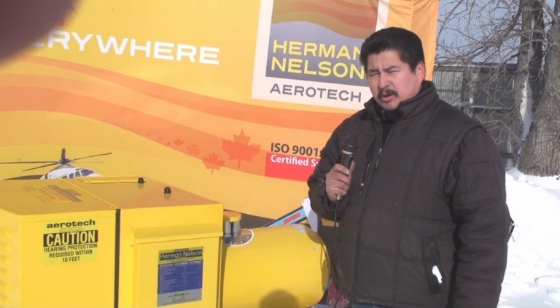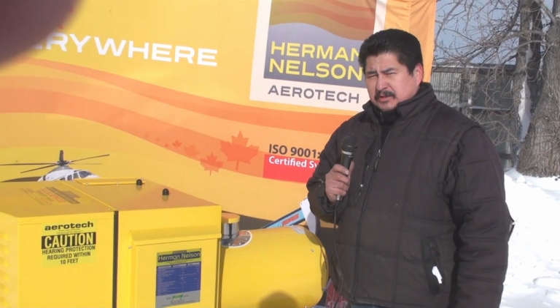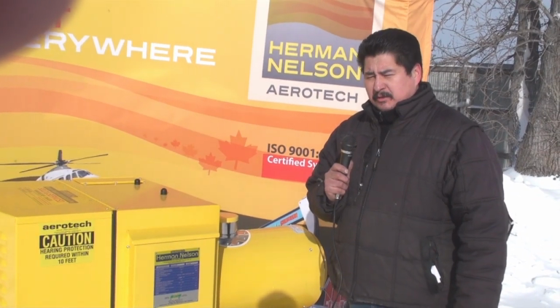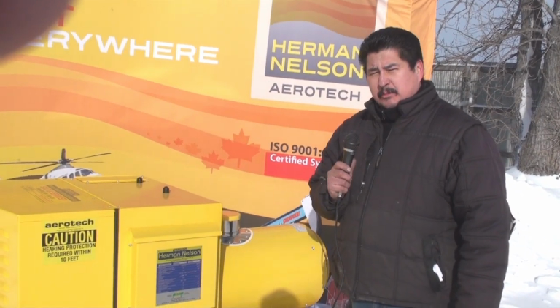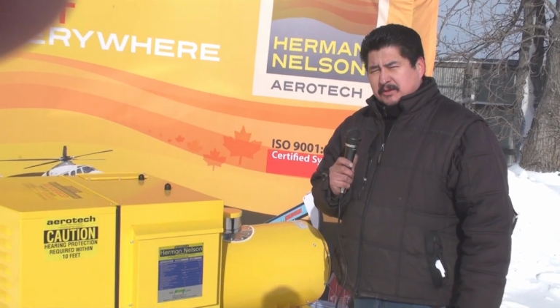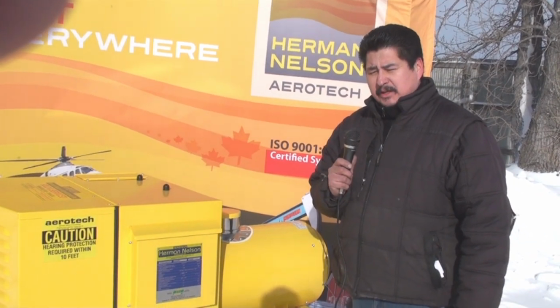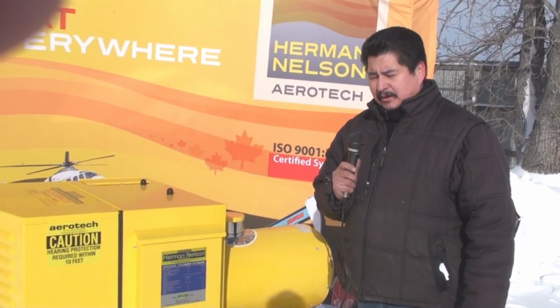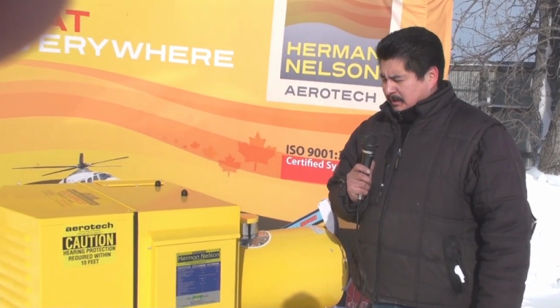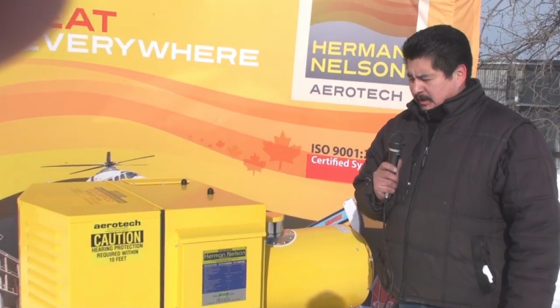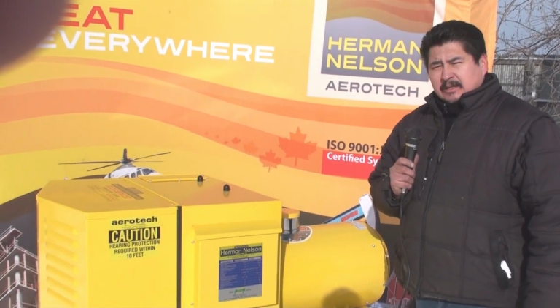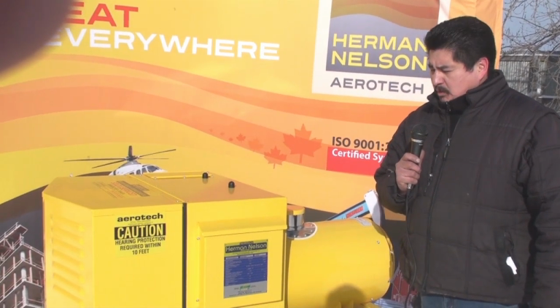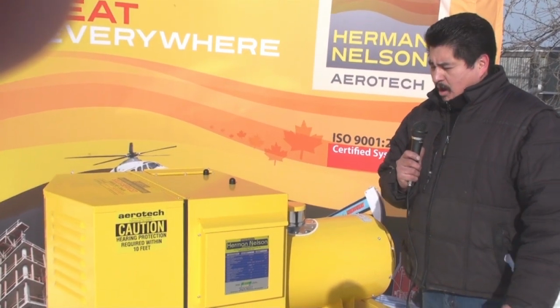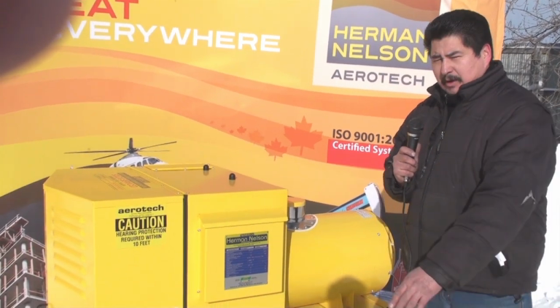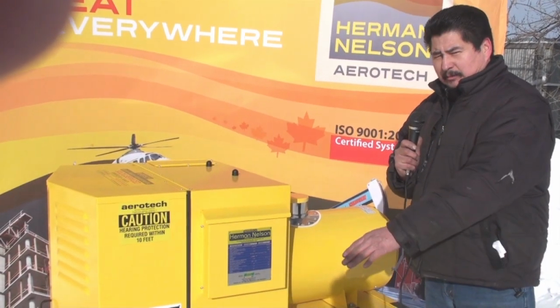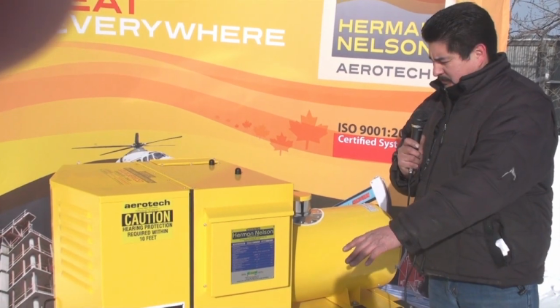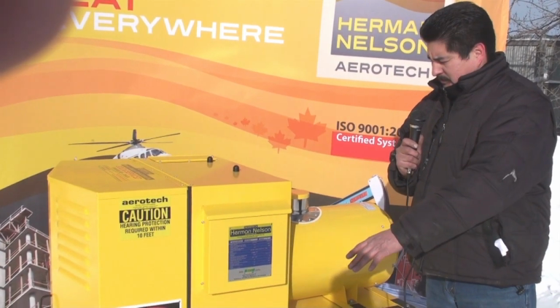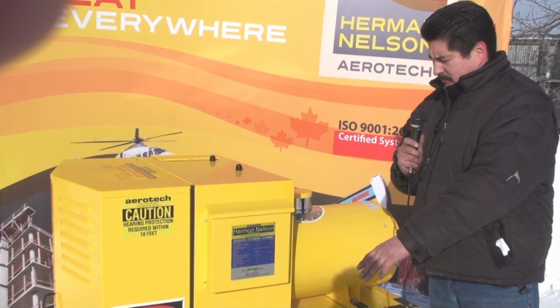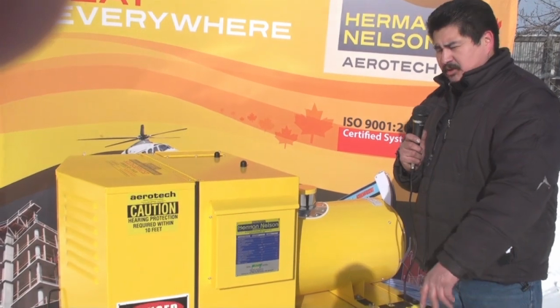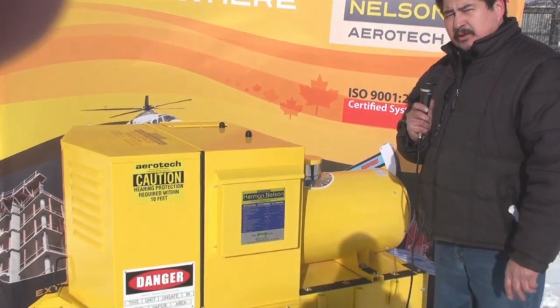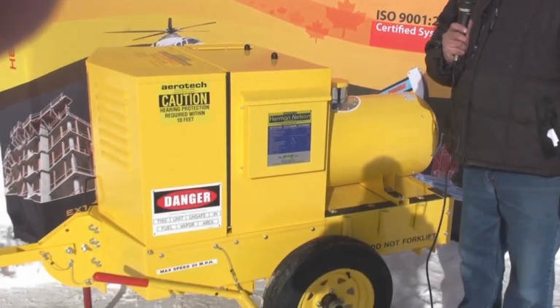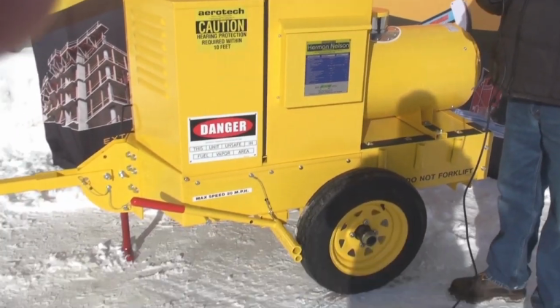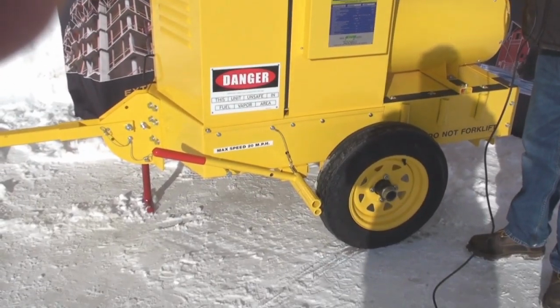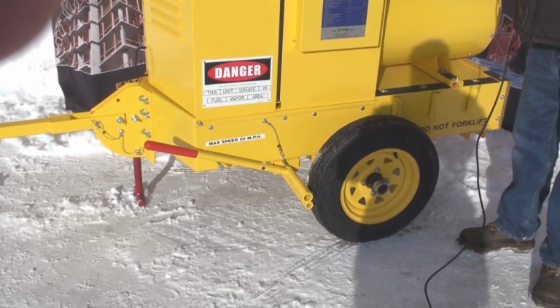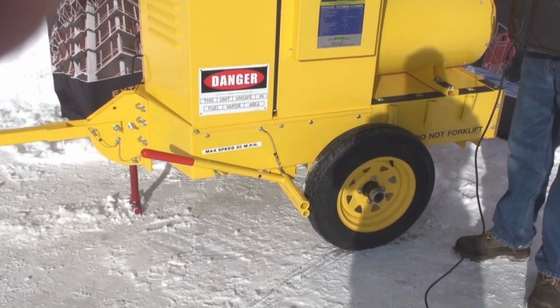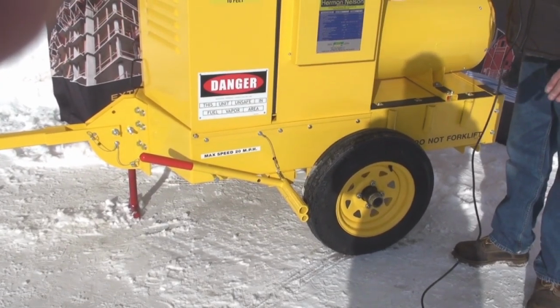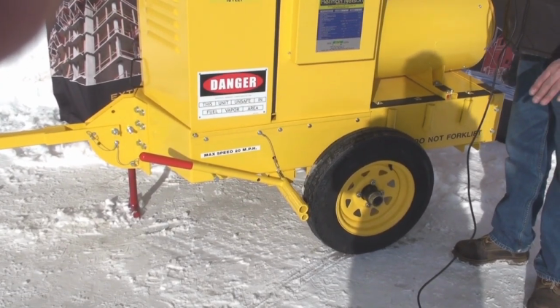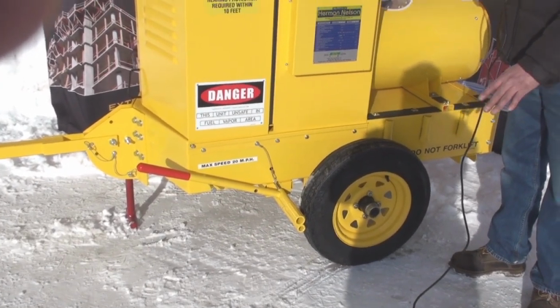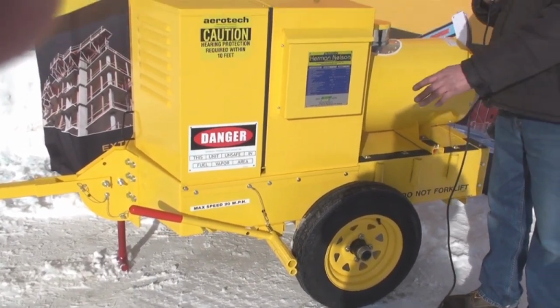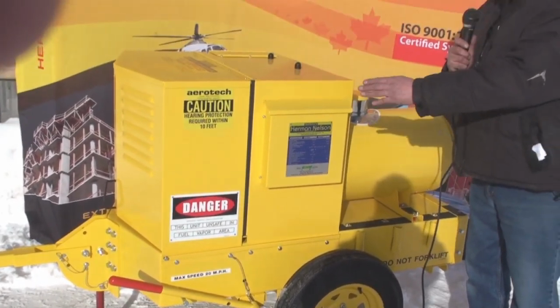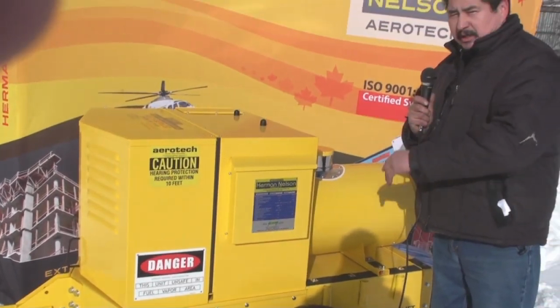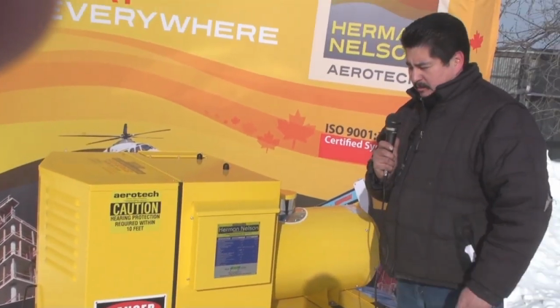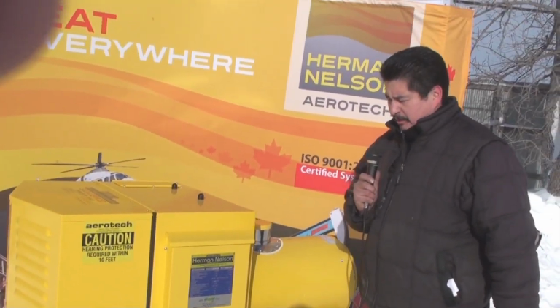Upon receiving your Herman Nelson heater, do a walk around. Make sure there is no loose debris or paper that would get sucked up into the heater compartment.